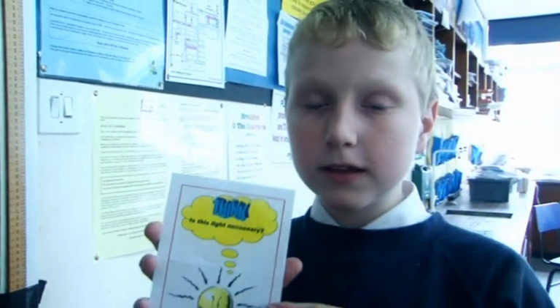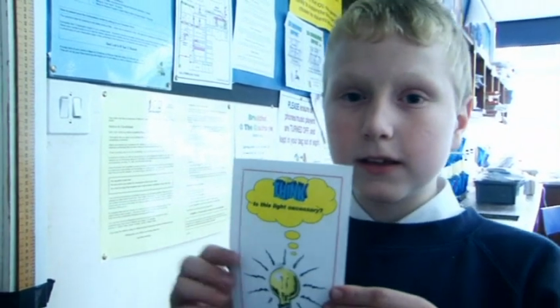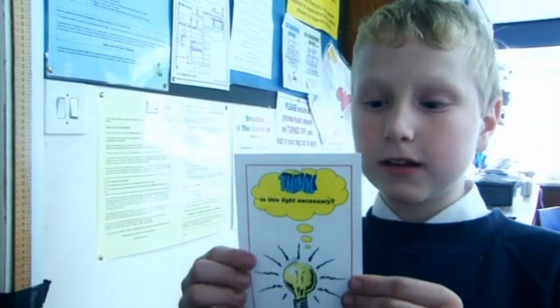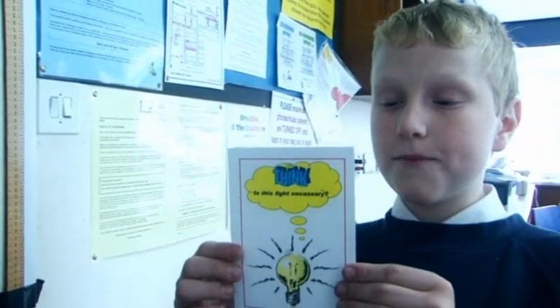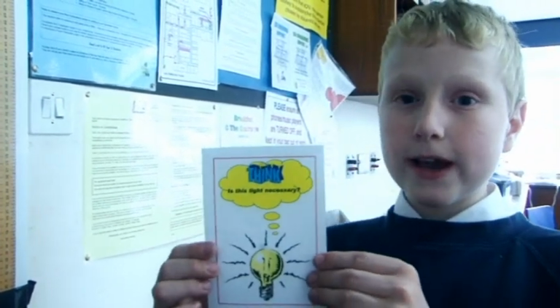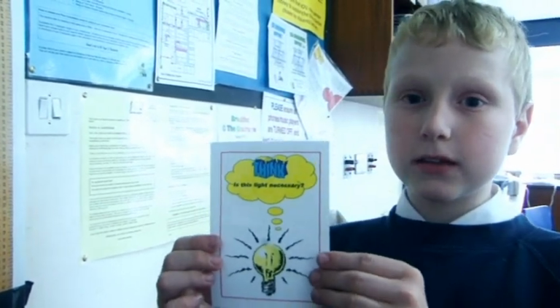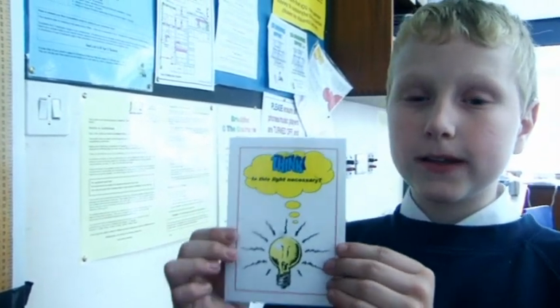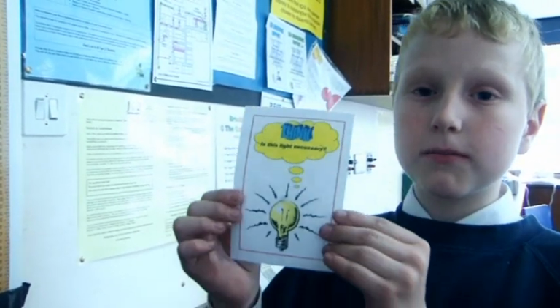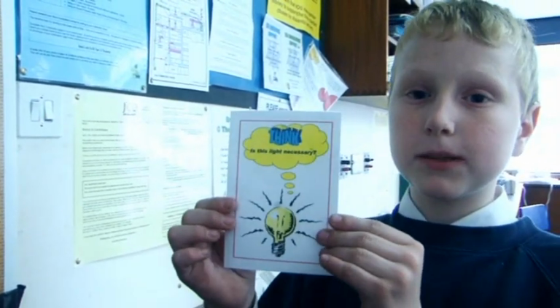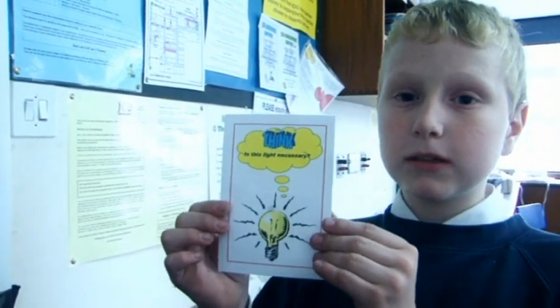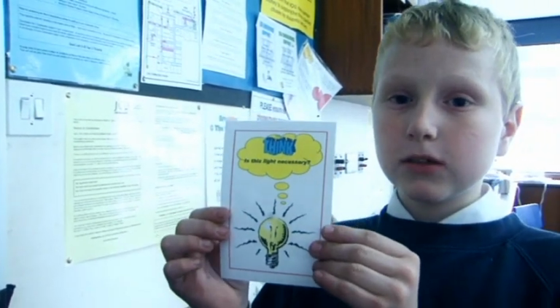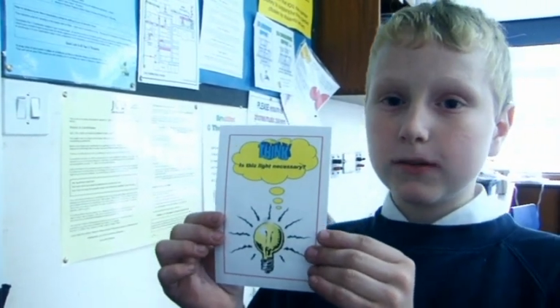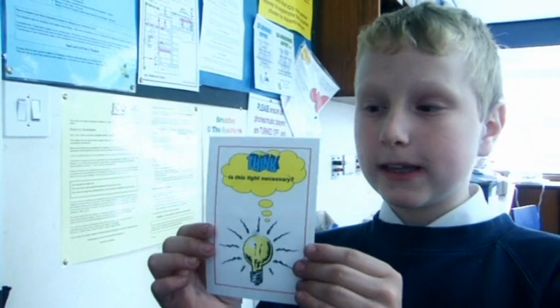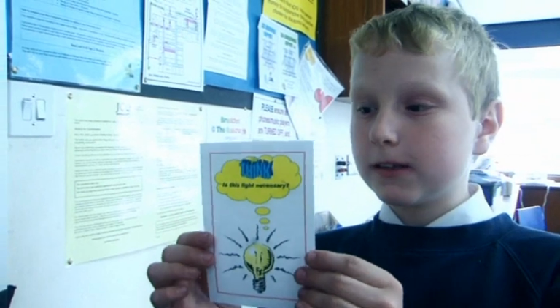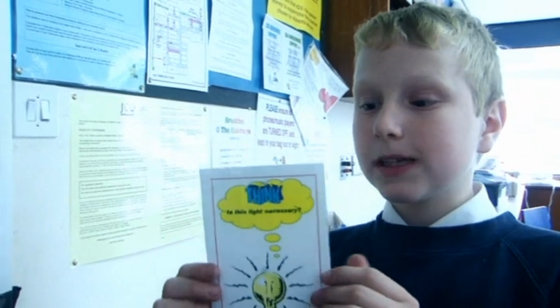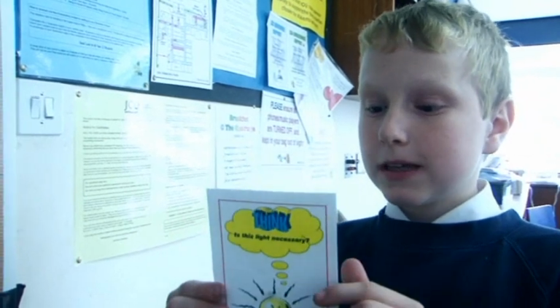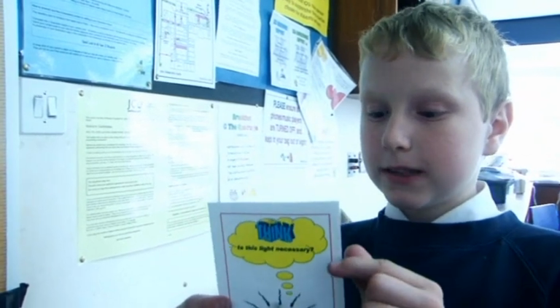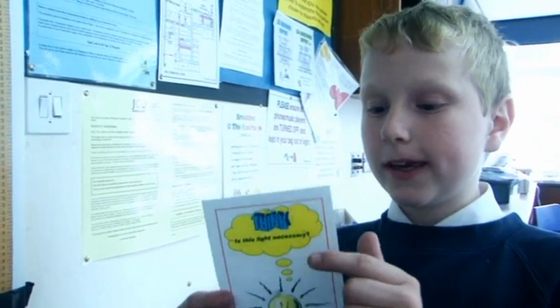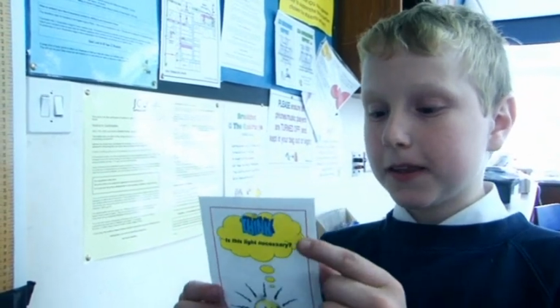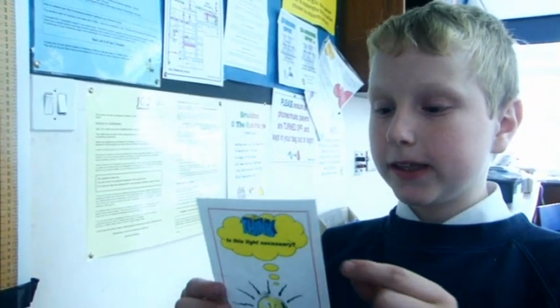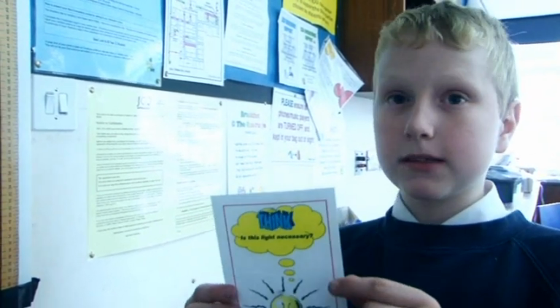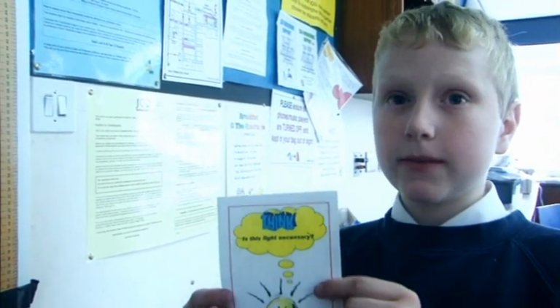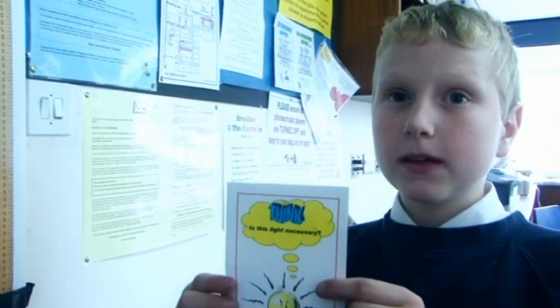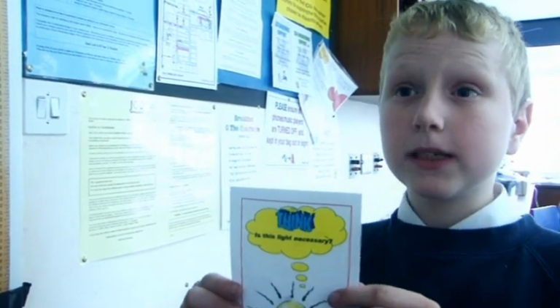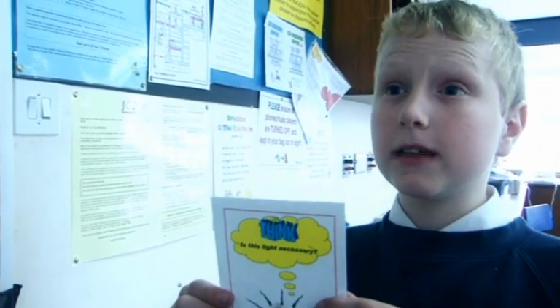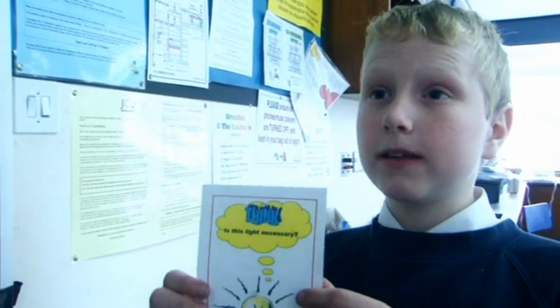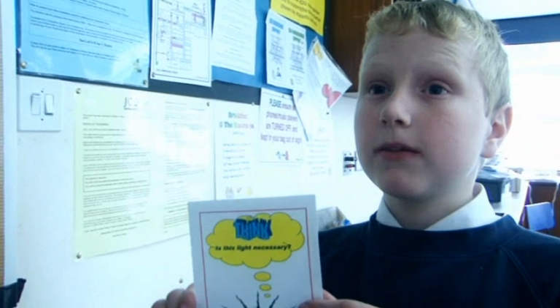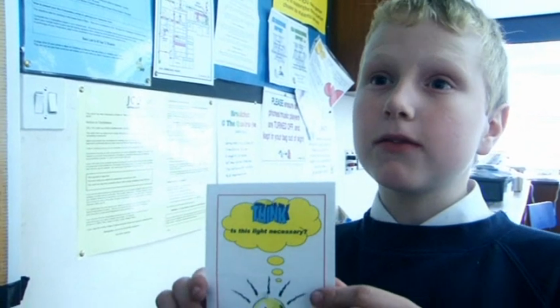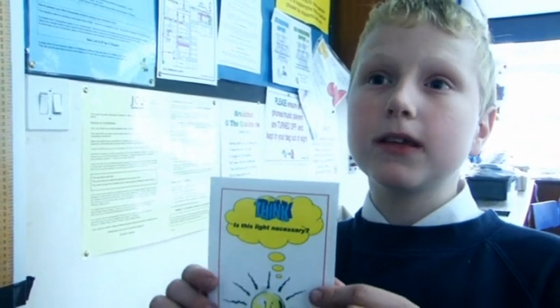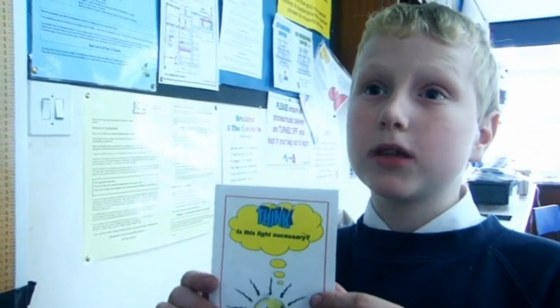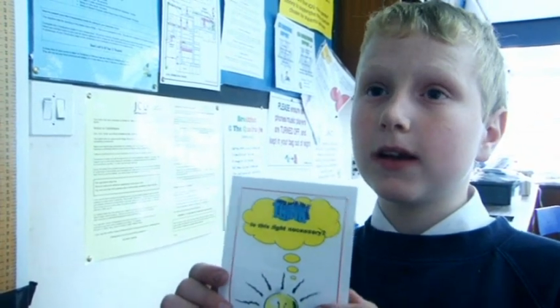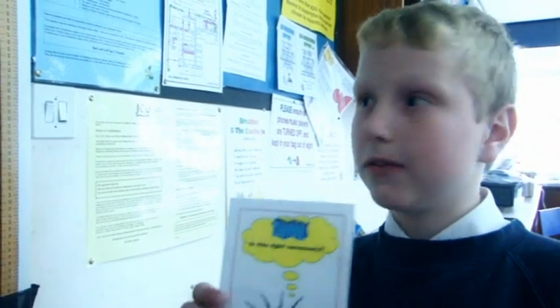This is an energy sign to remind people not to waste energy. It says 'Think — is this light necessary?' and the idea is that if you see it, you will turn the light off.